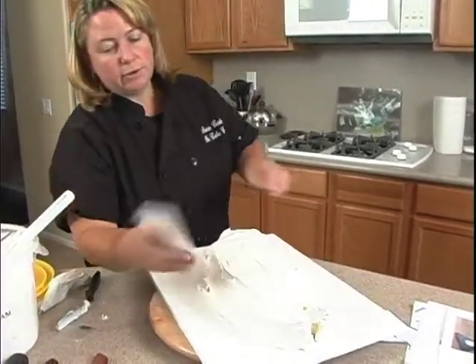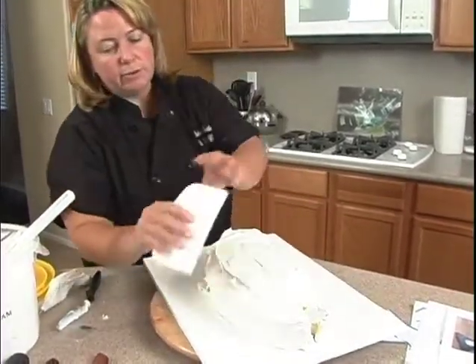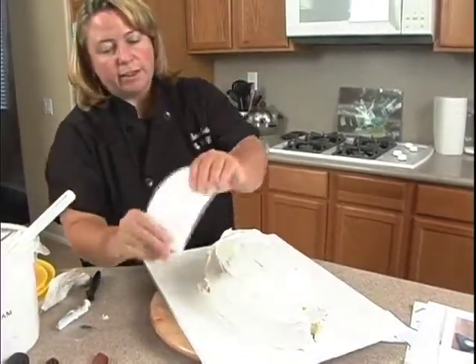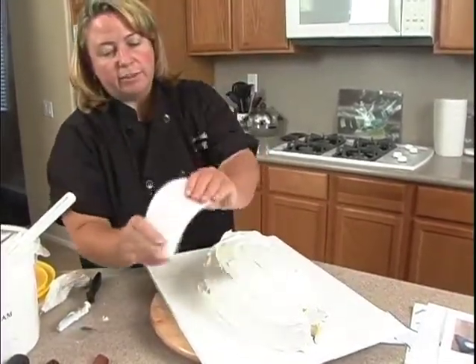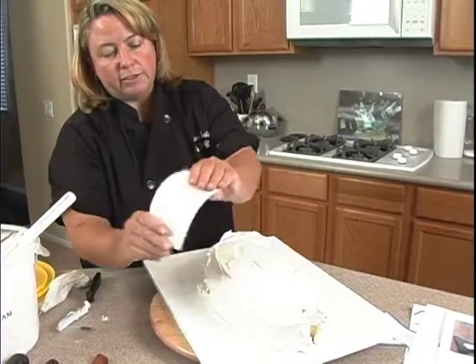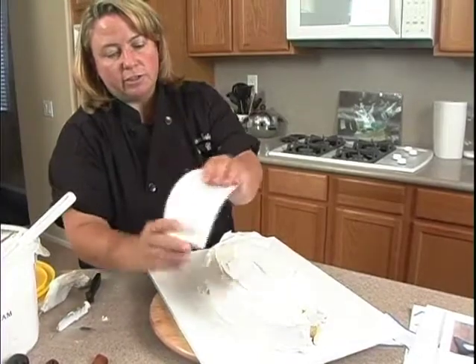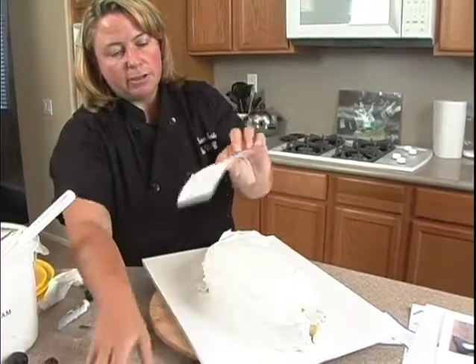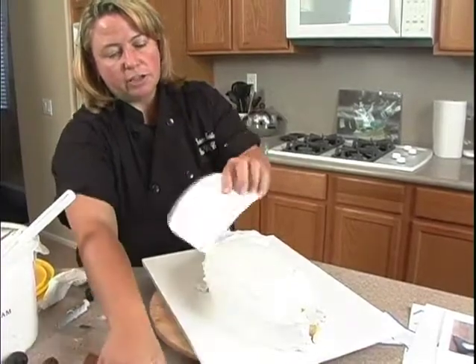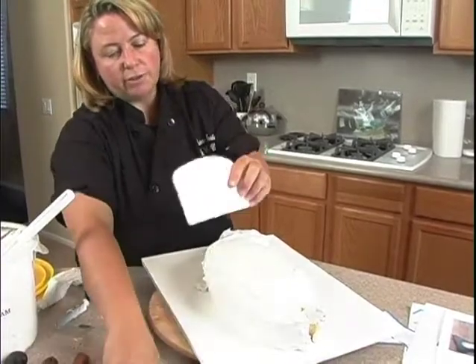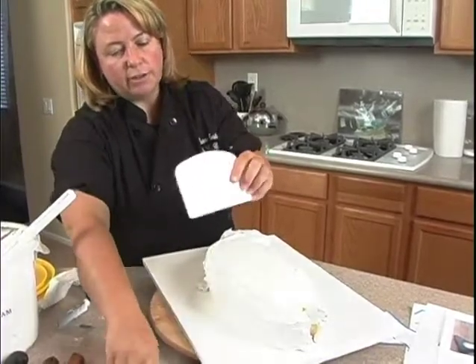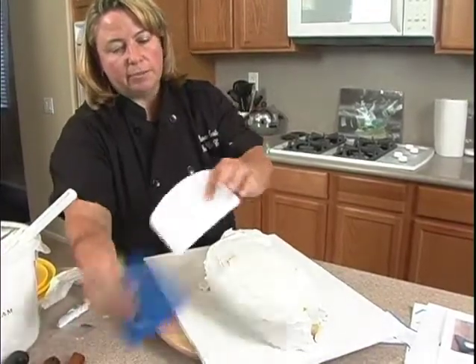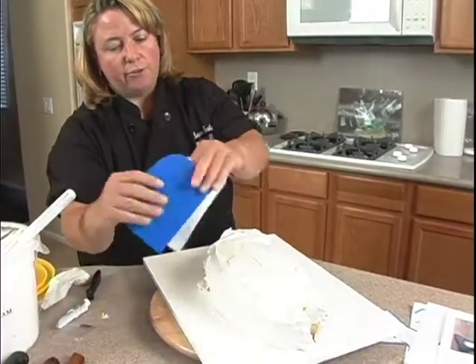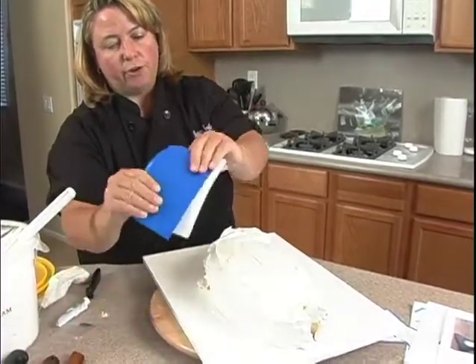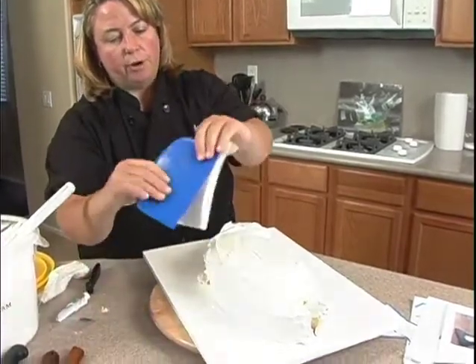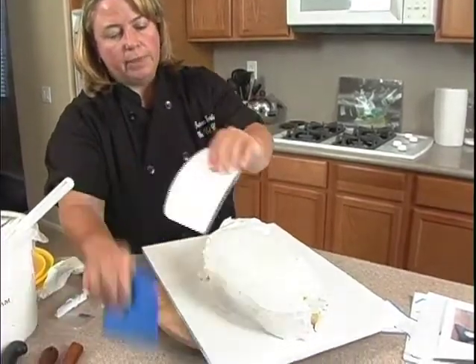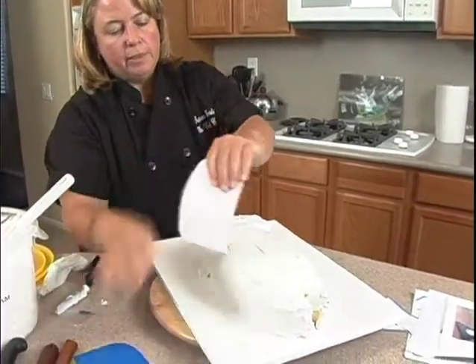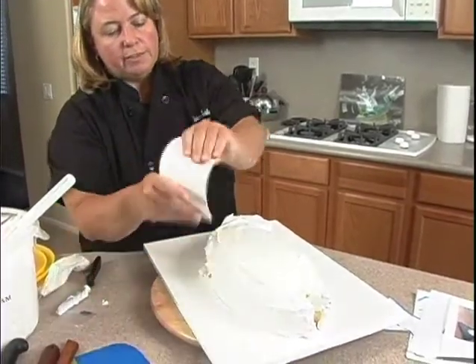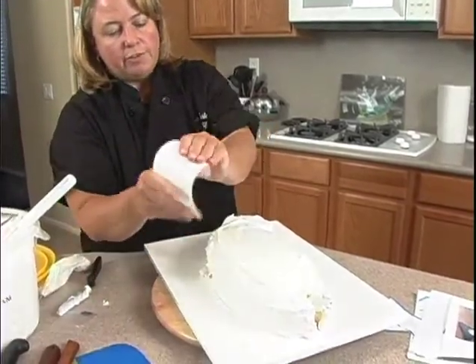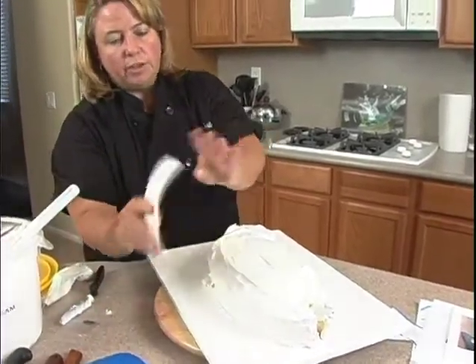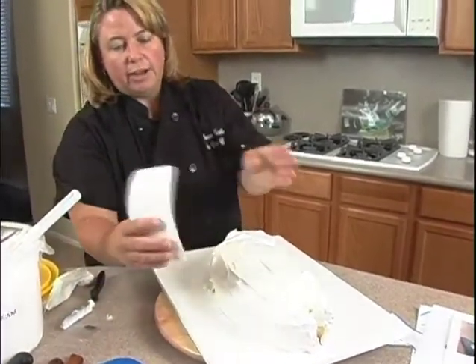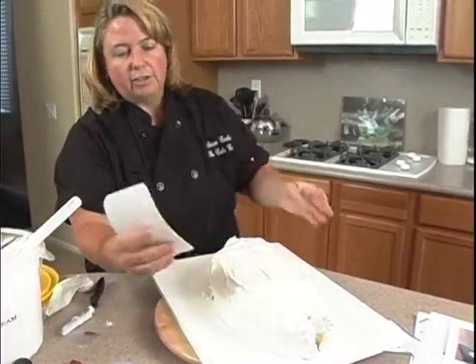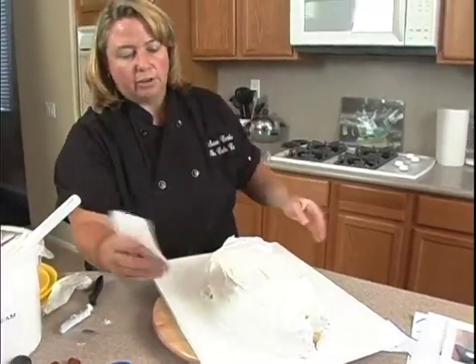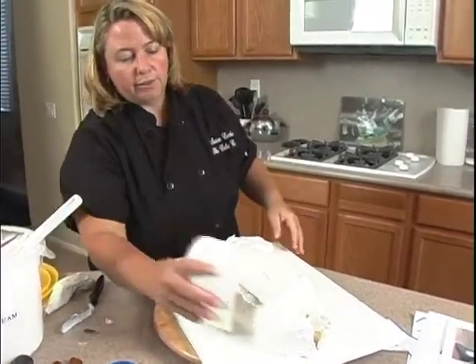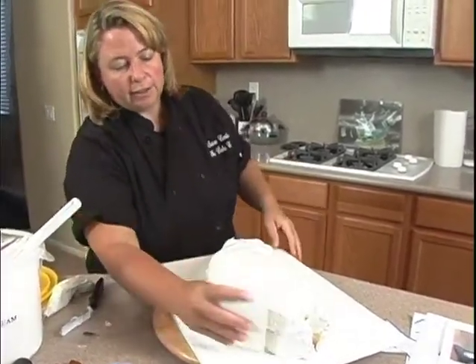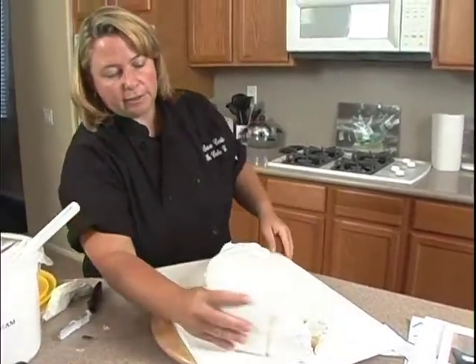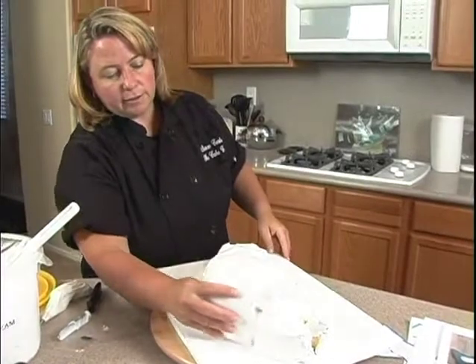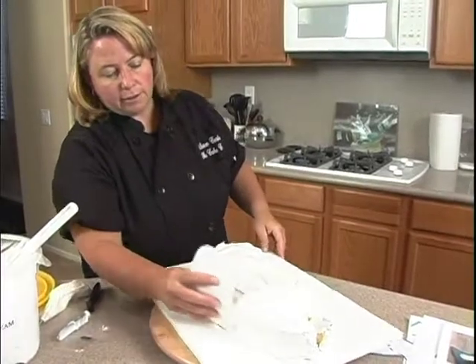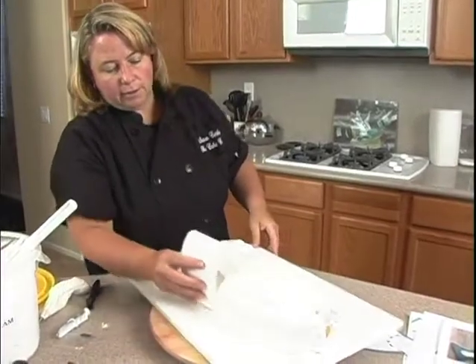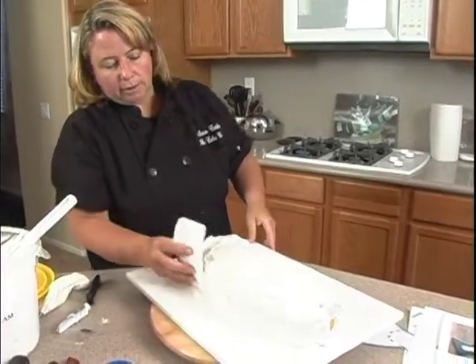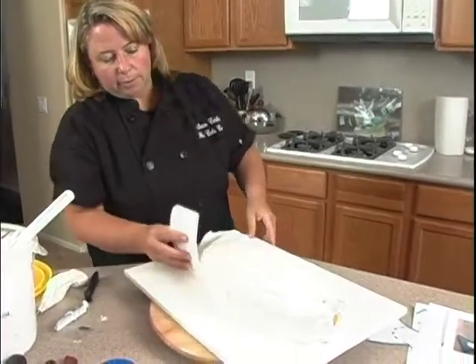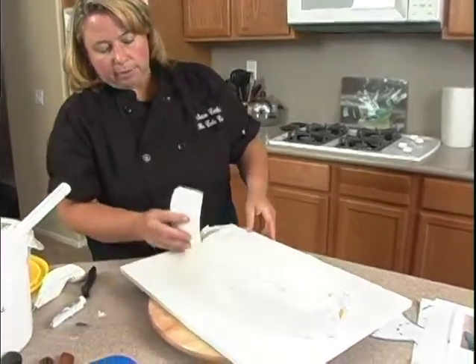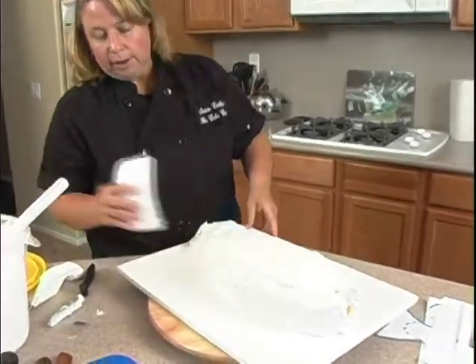Just take one of these scrapers. I like that there are some that are softer and some that are firmer. The softer one you can actually curve like this and come around the bottom.